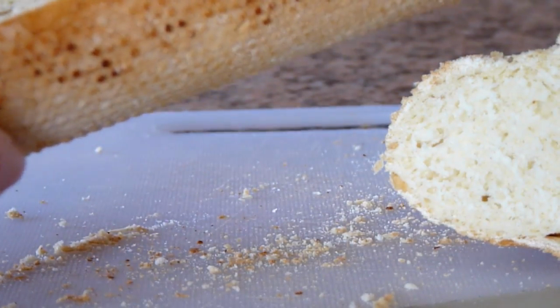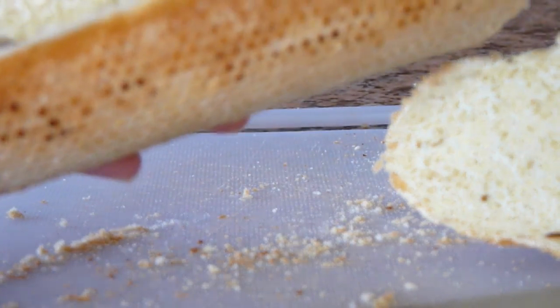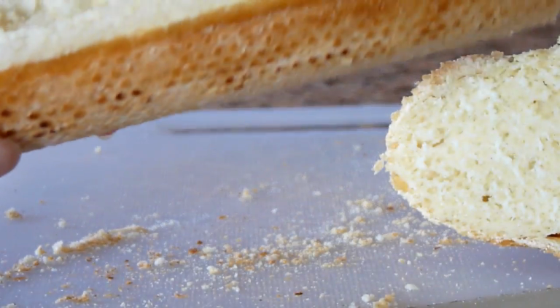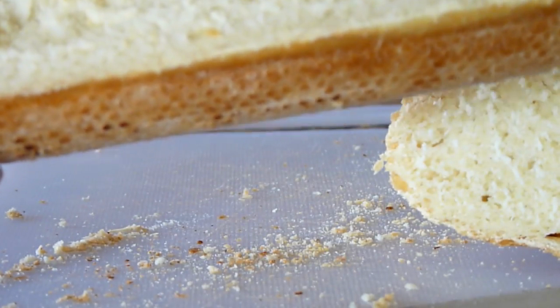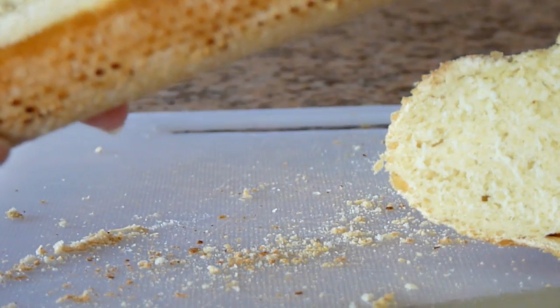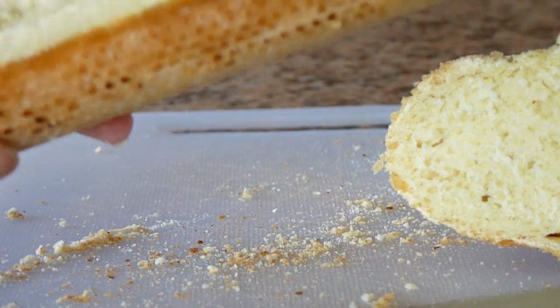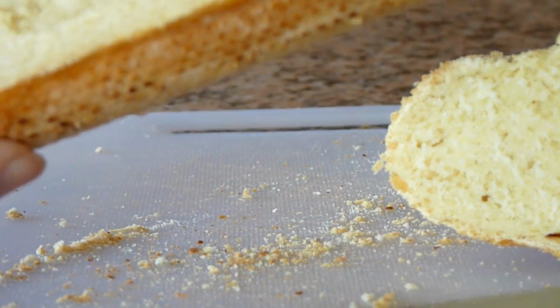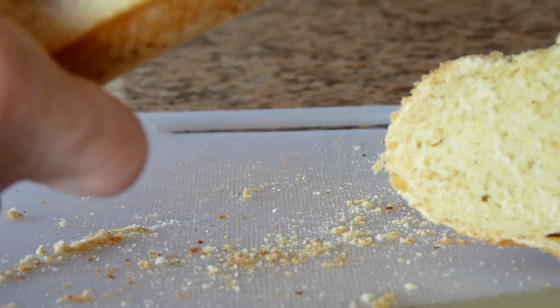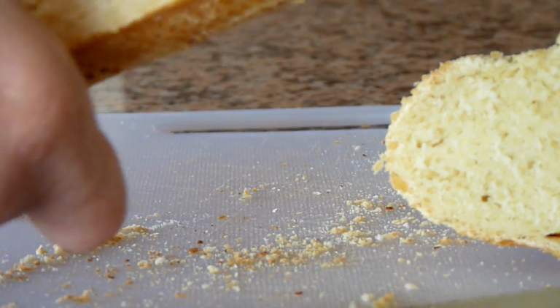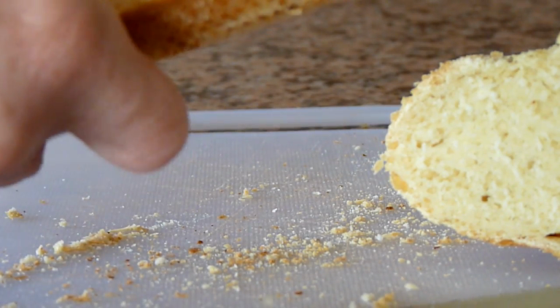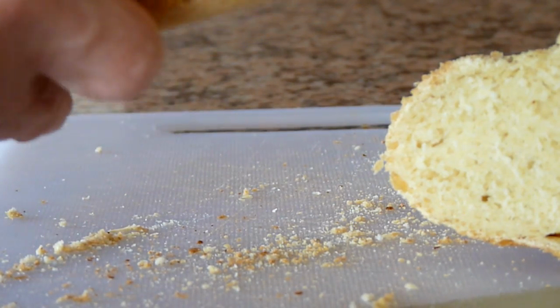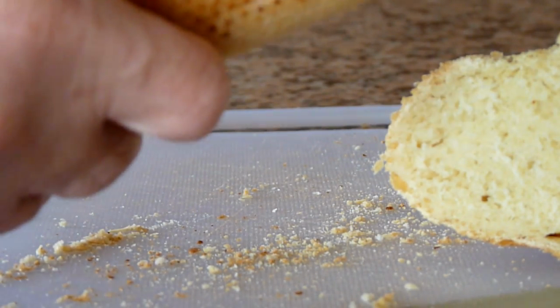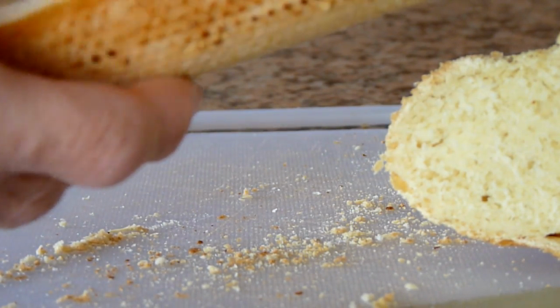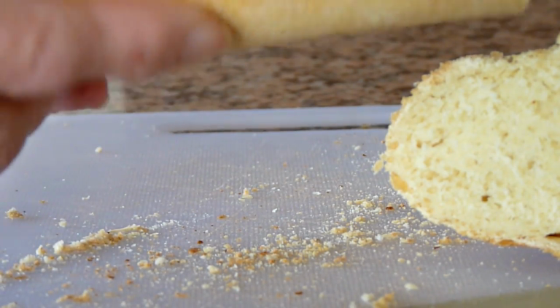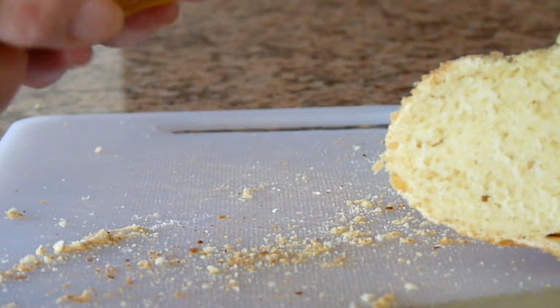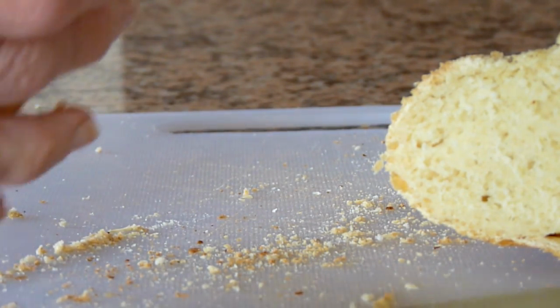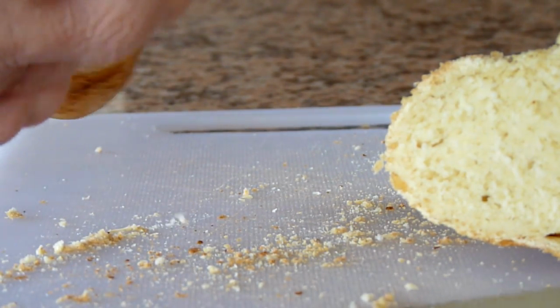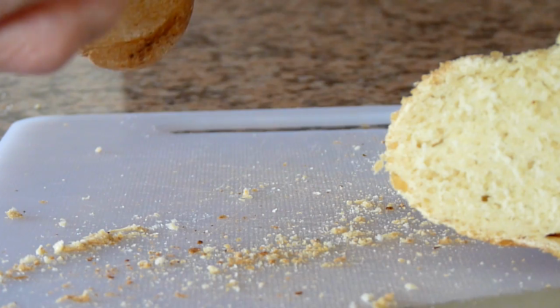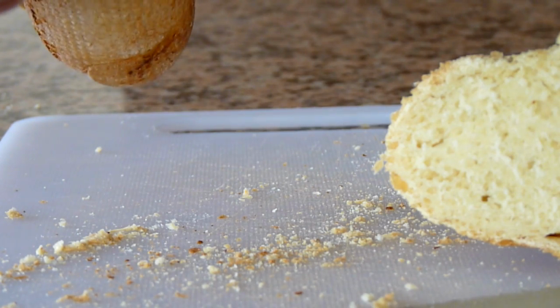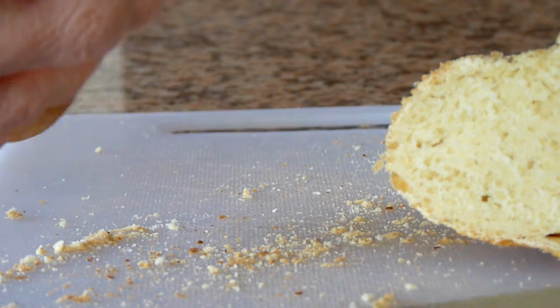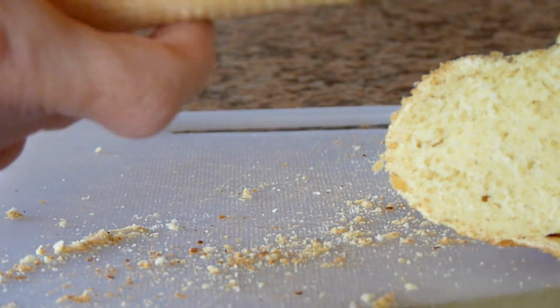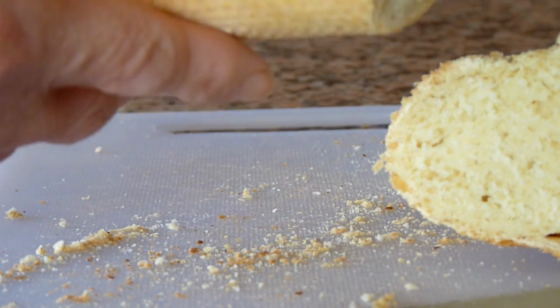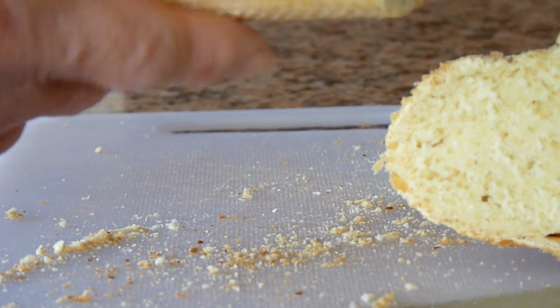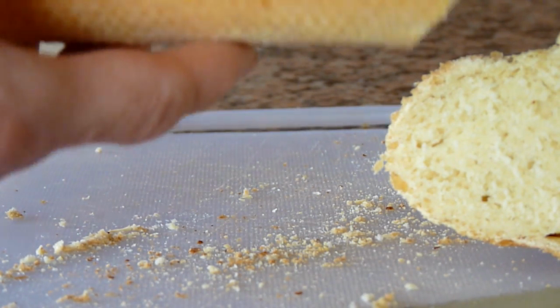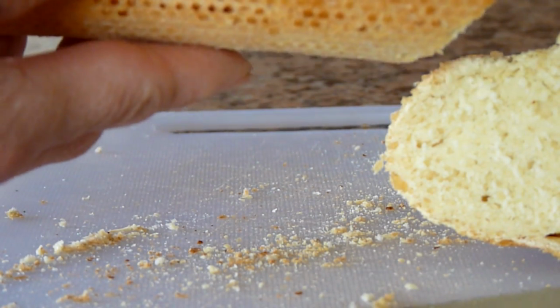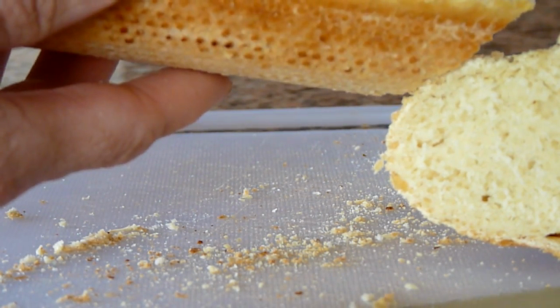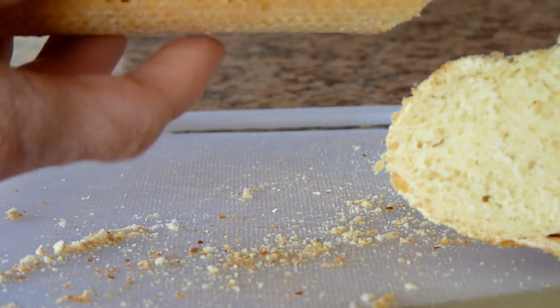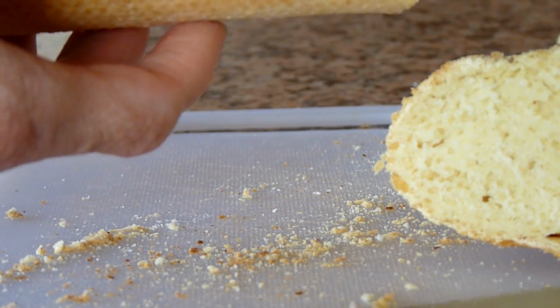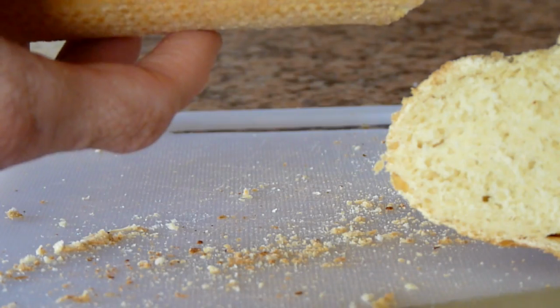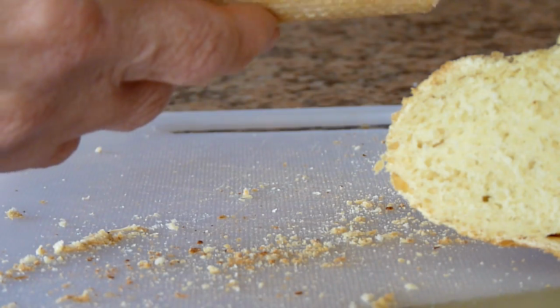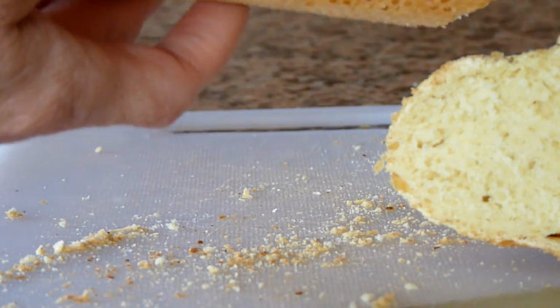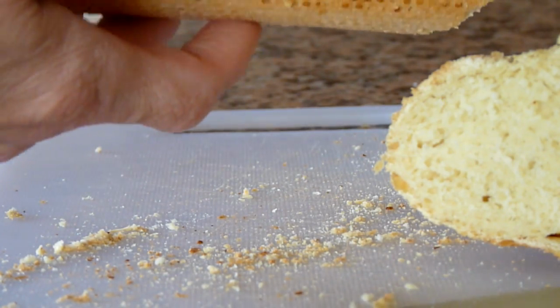As you can see, it has a fairly soft, fluffy interior, but the crust is quite thin and it does have a nice crispness to it. To me, that's what I want in a baguette. I hope you enjoy.